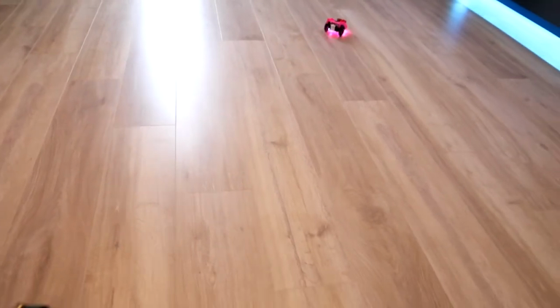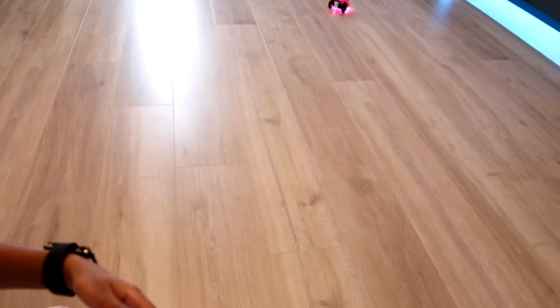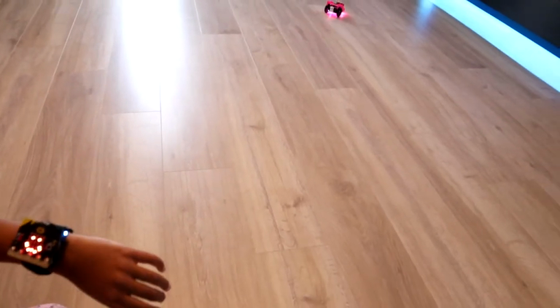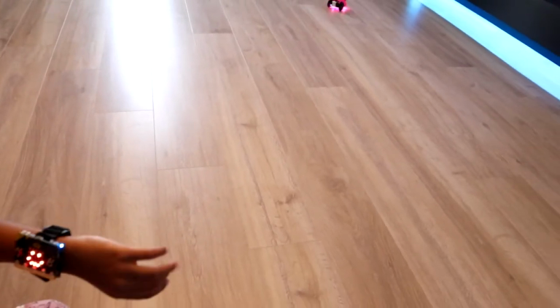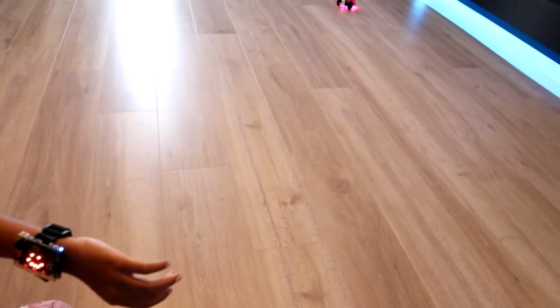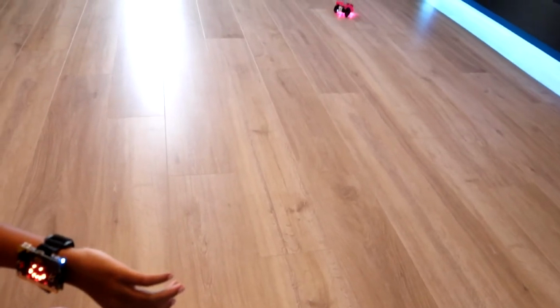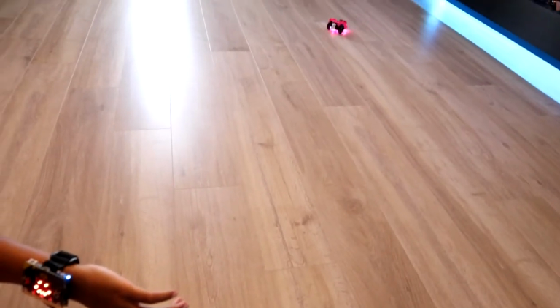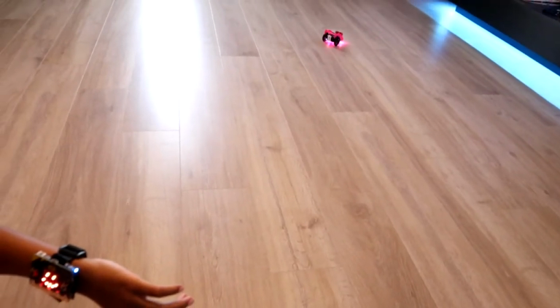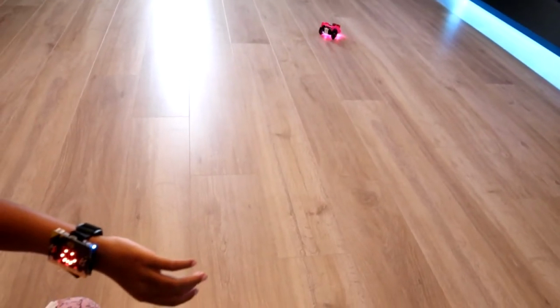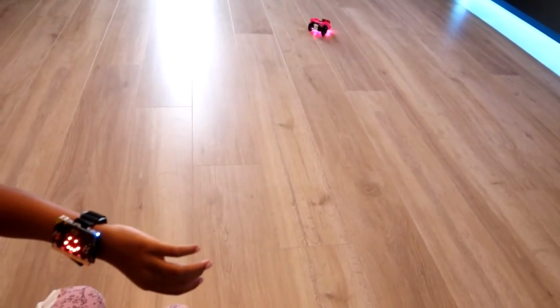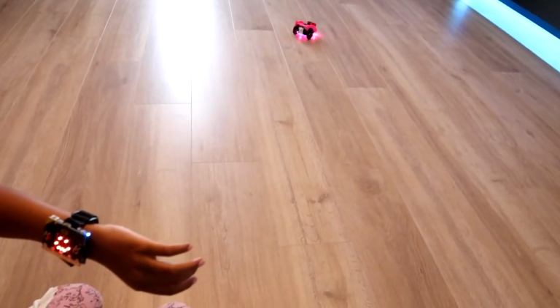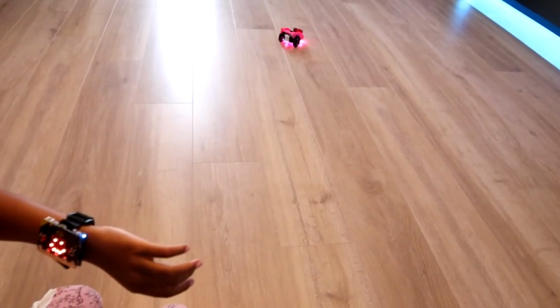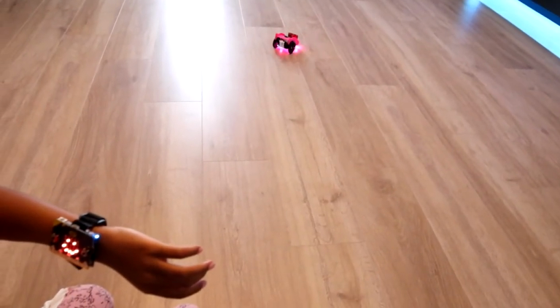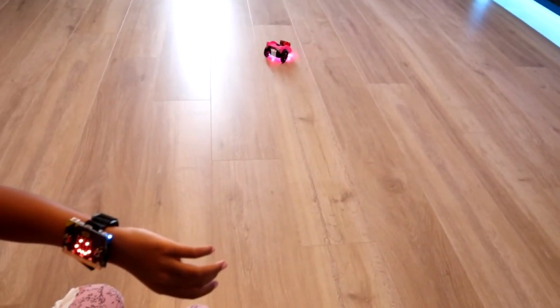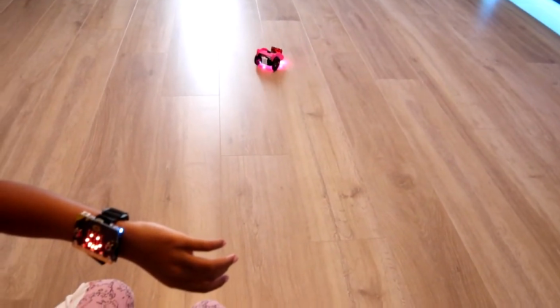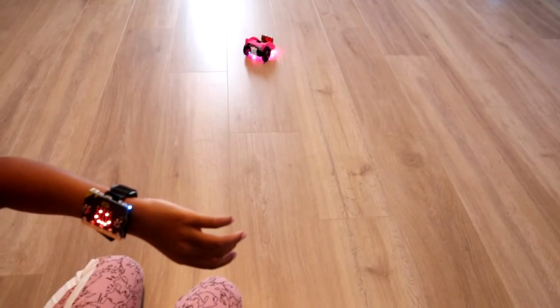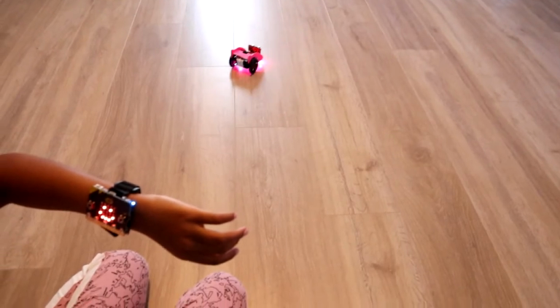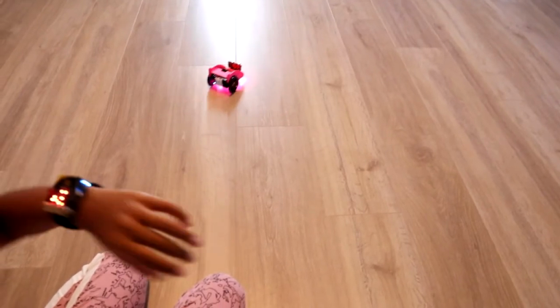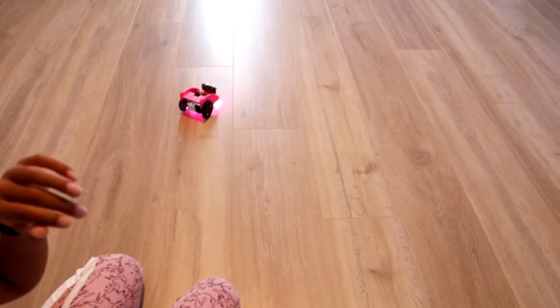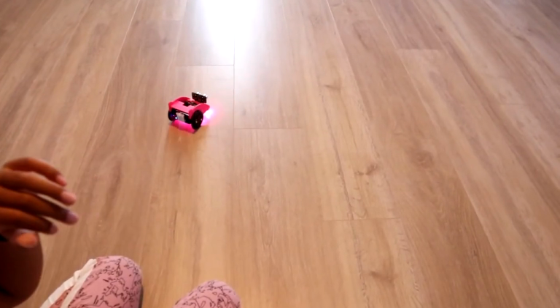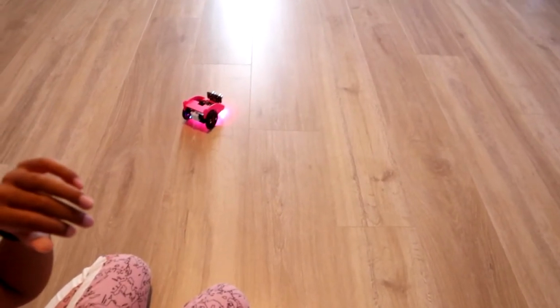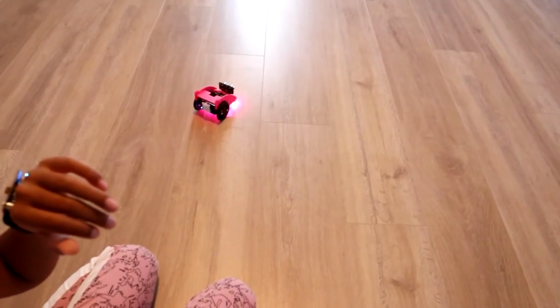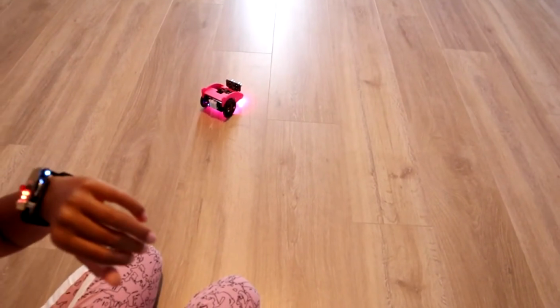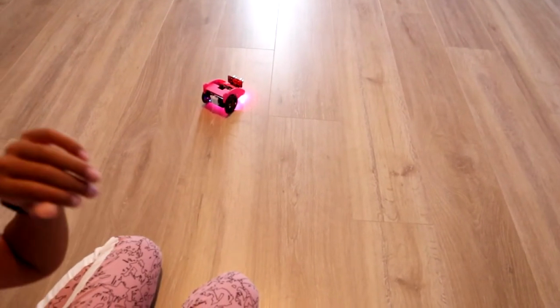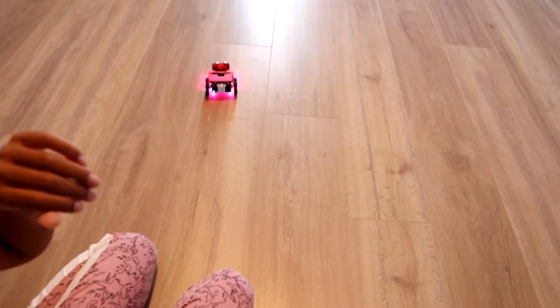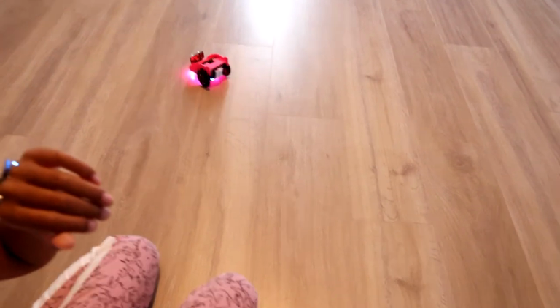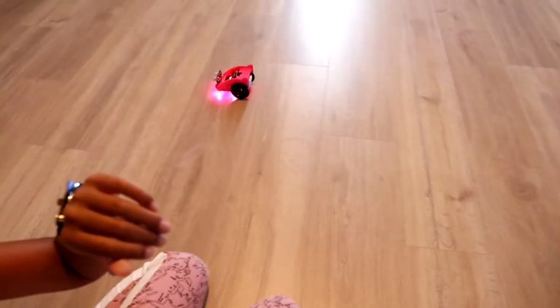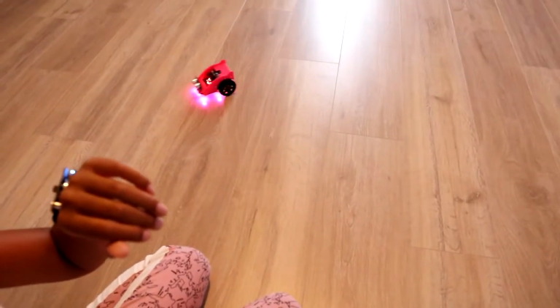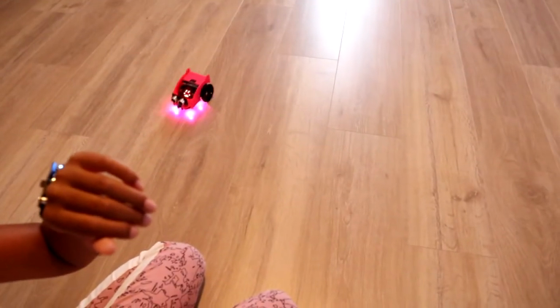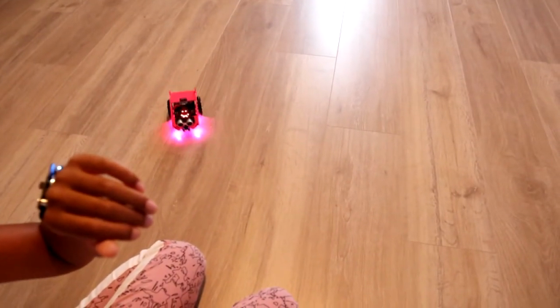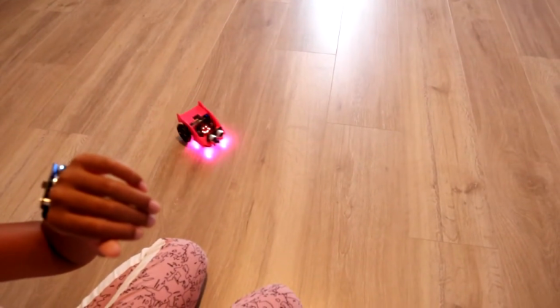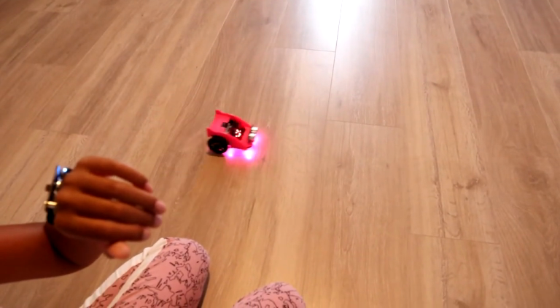There are different ways you can control your BitCar. In this example we are using a second micro:bit attached to a BitWearable. We'll create a video on the BitWearable kit in the future, but it is a cool way to control your car.